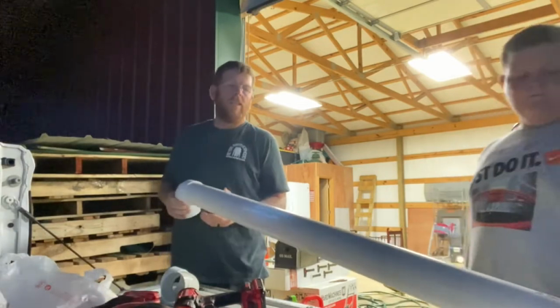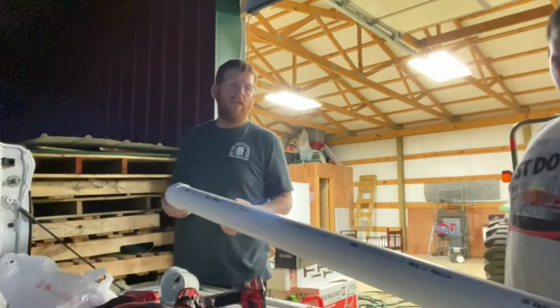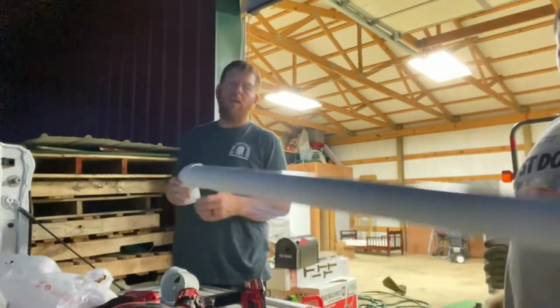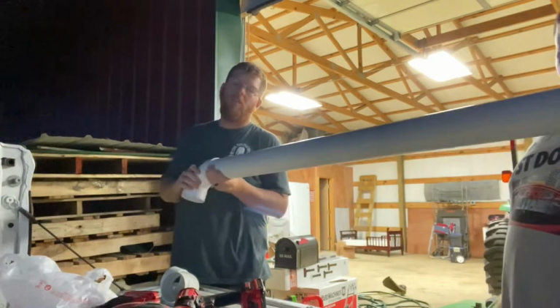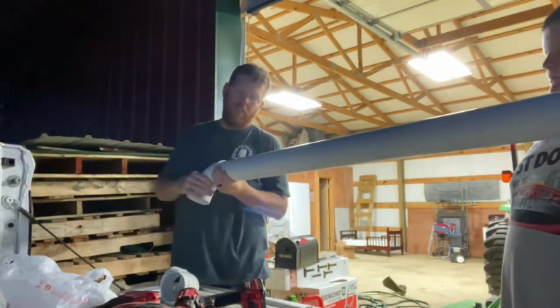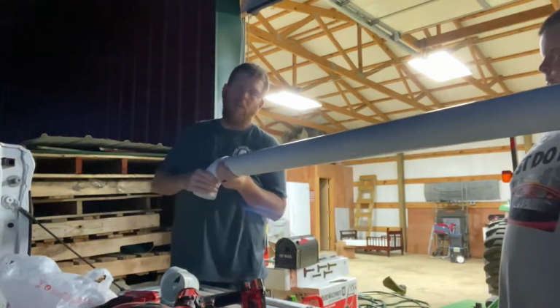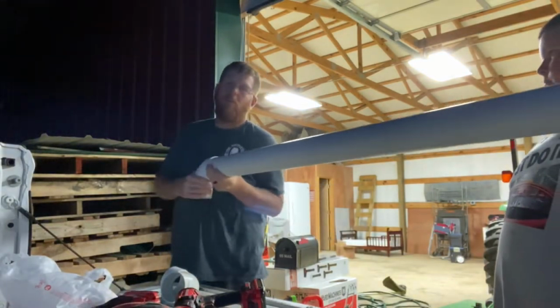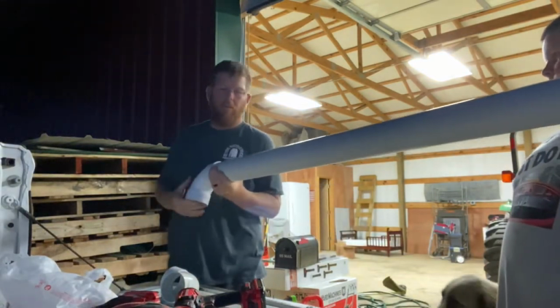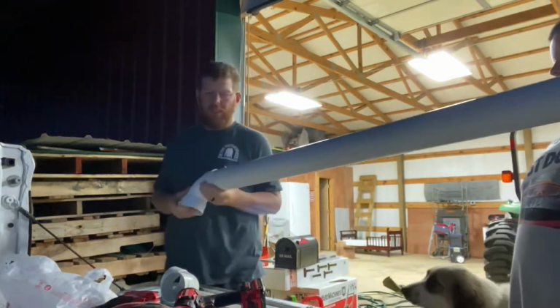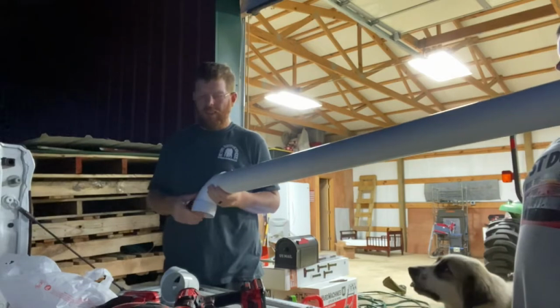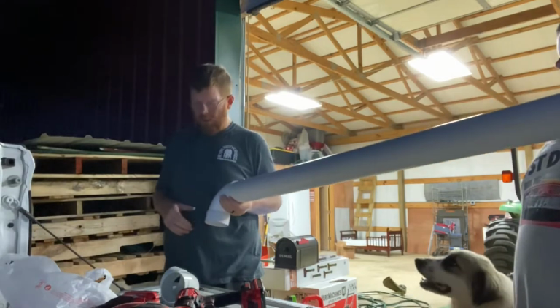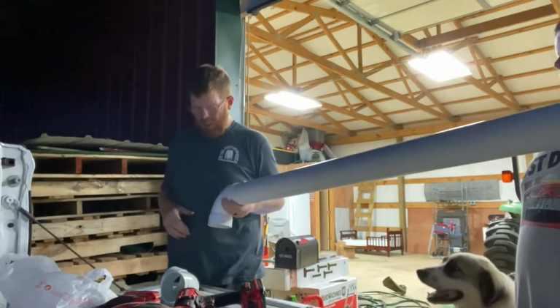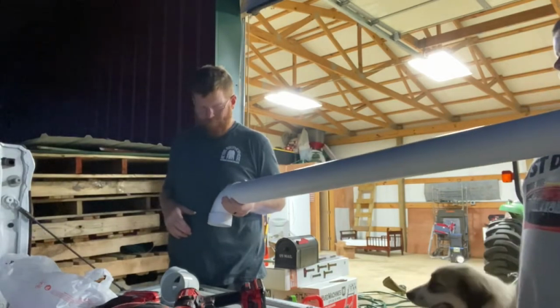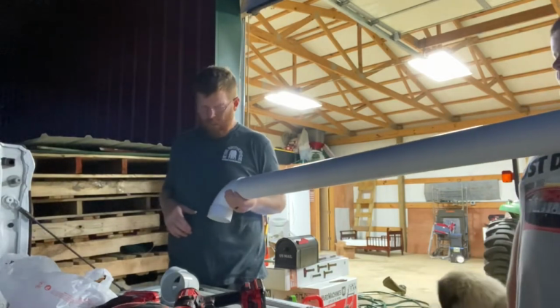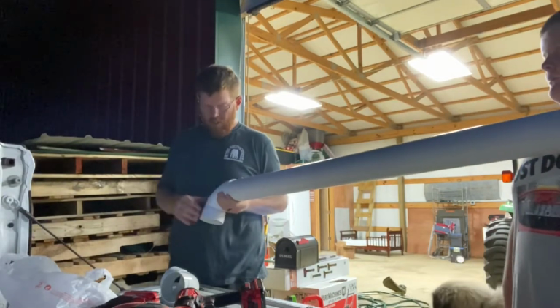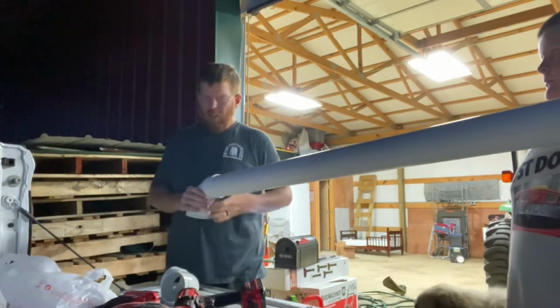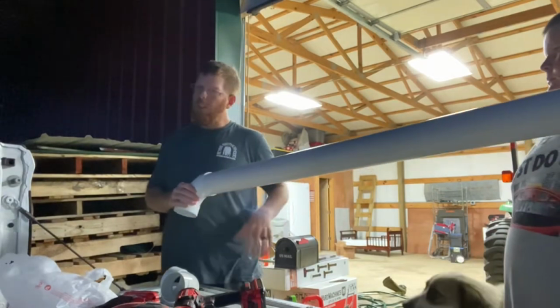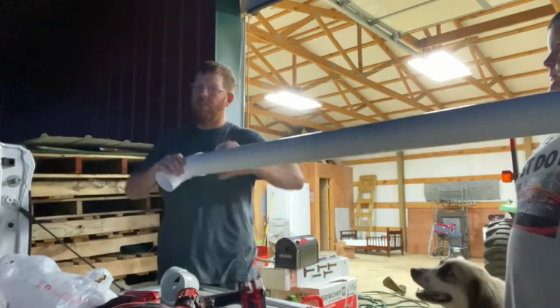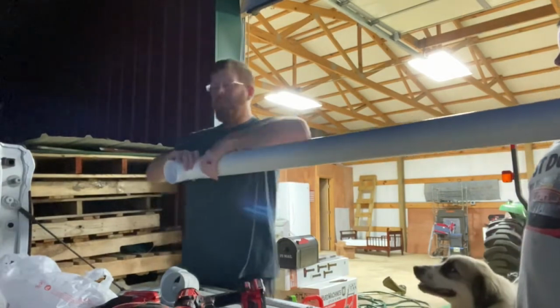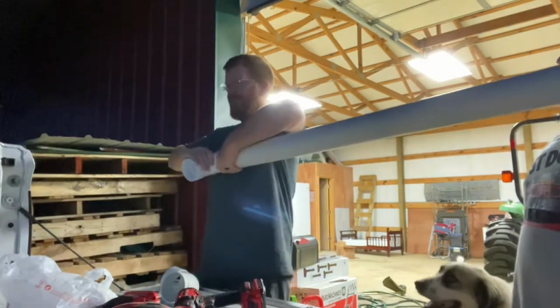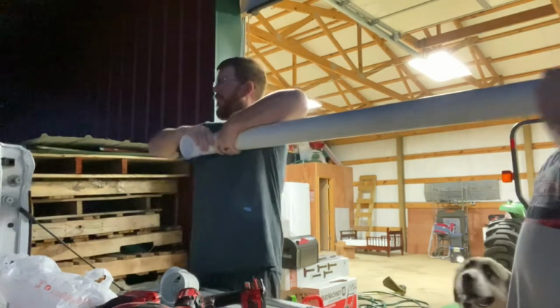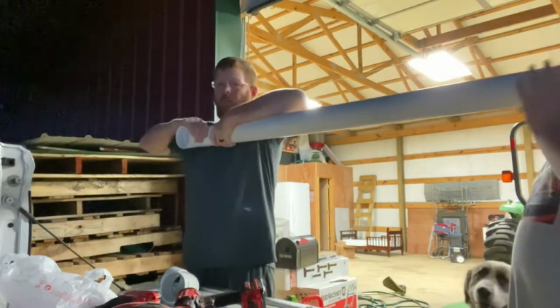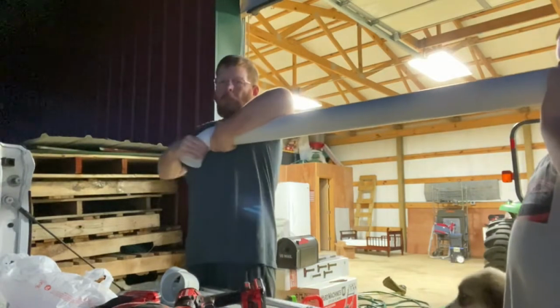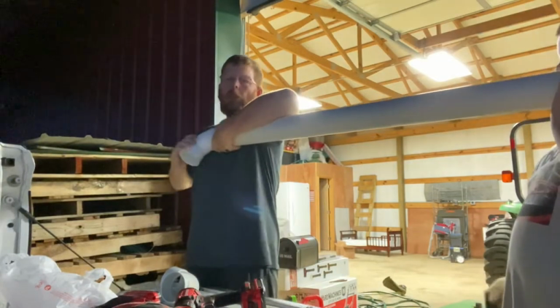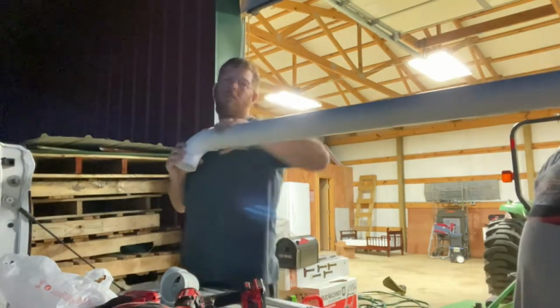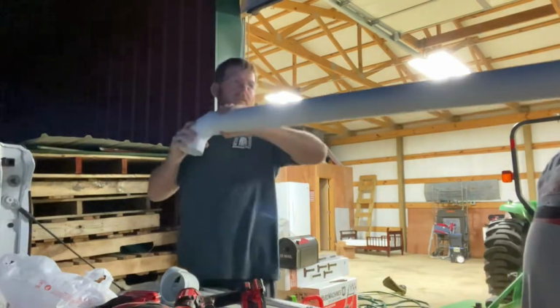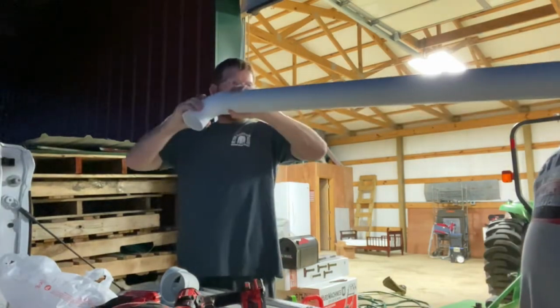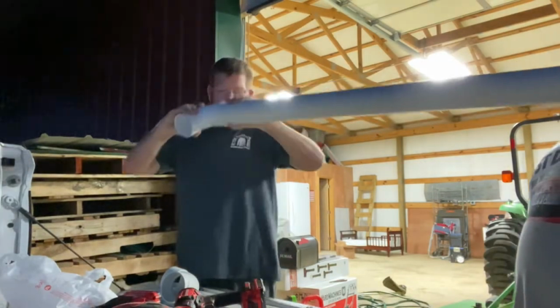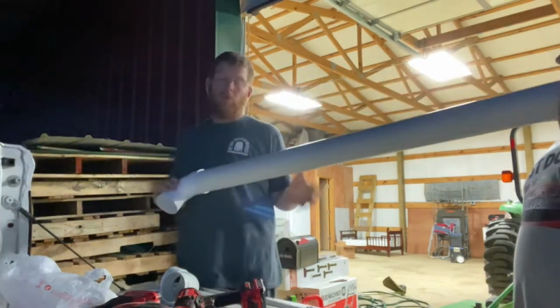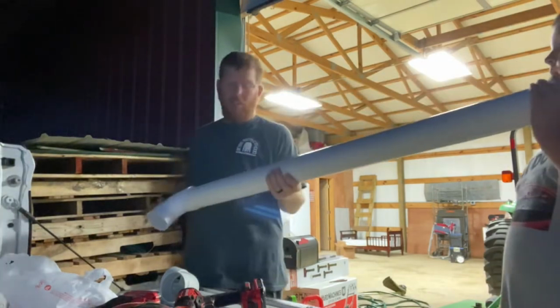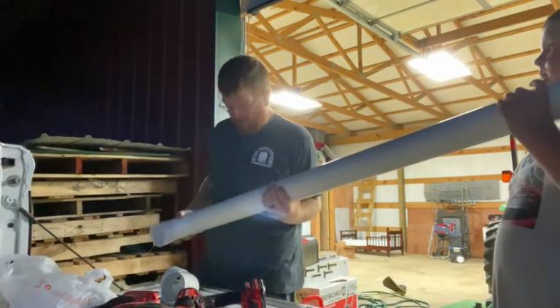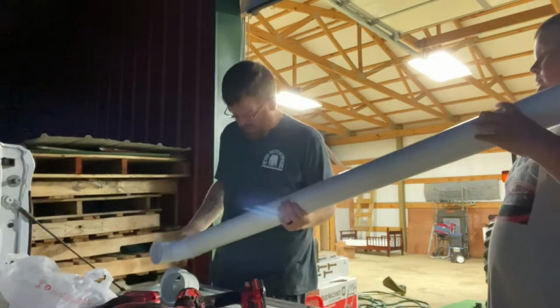We're gonna make a quail feeder because right now the way we feed them is not really a good system. So we're gonna fix that.